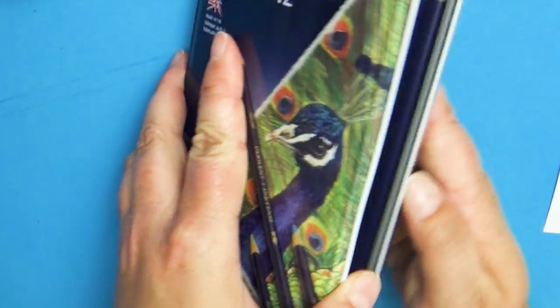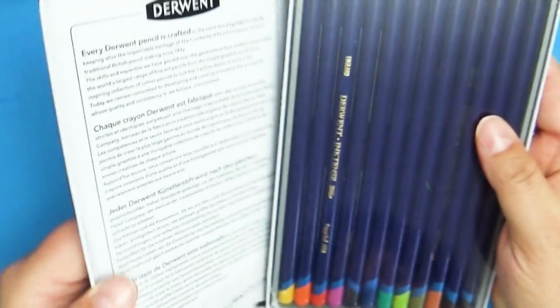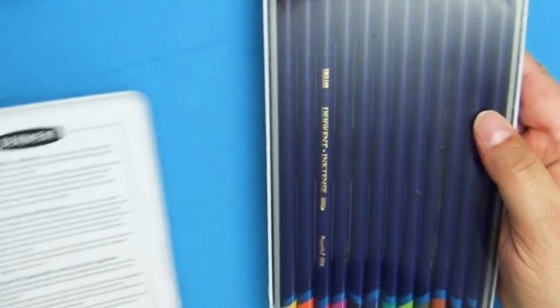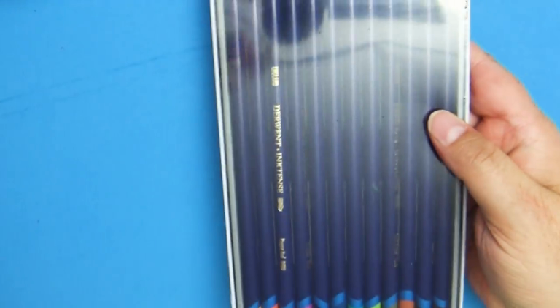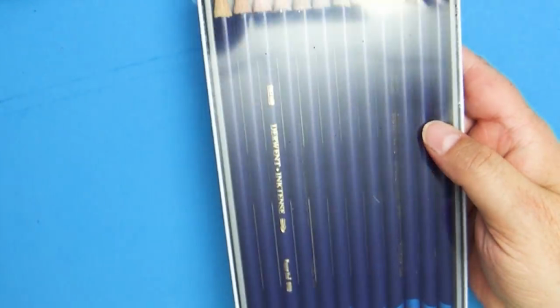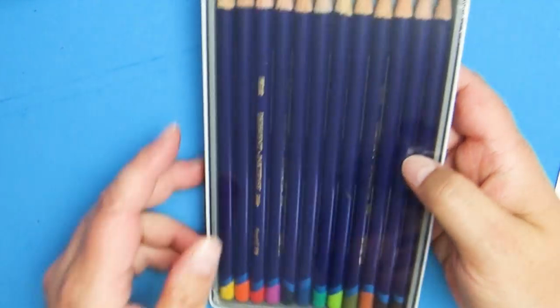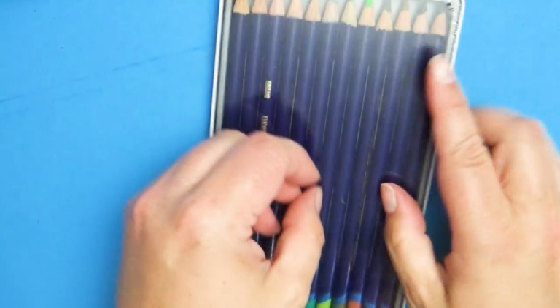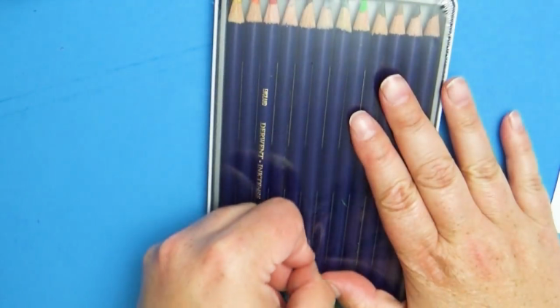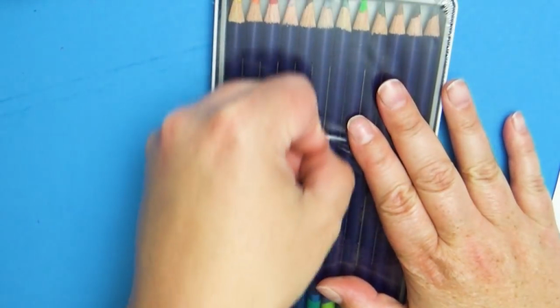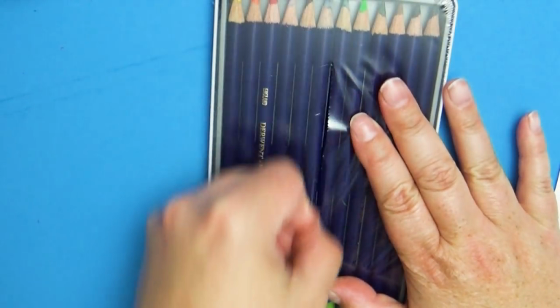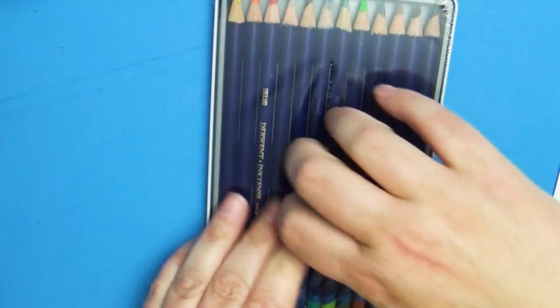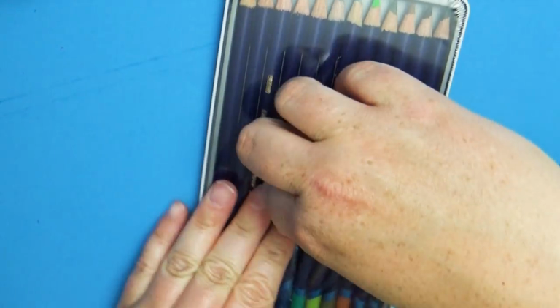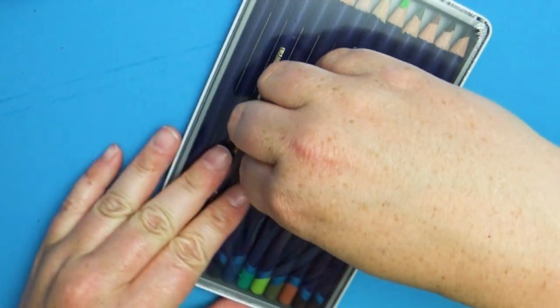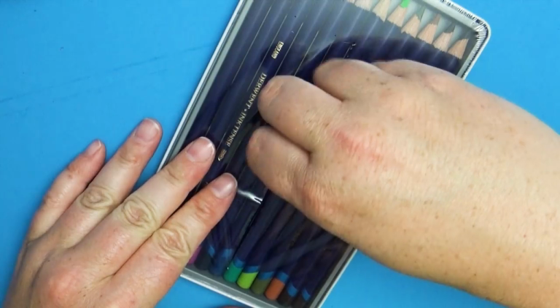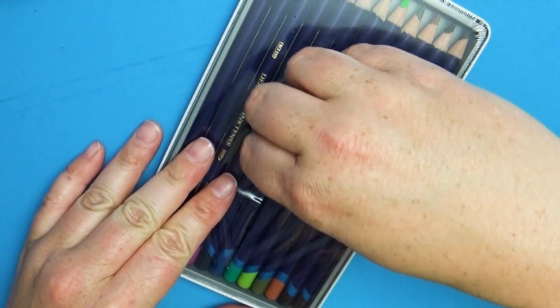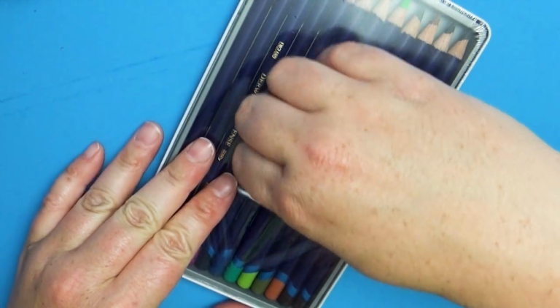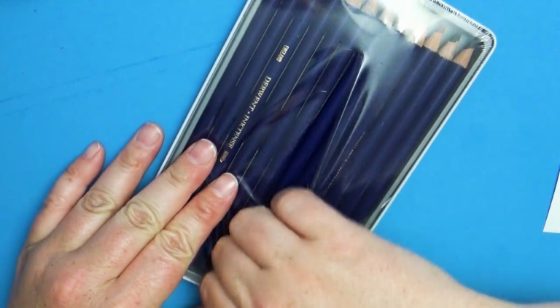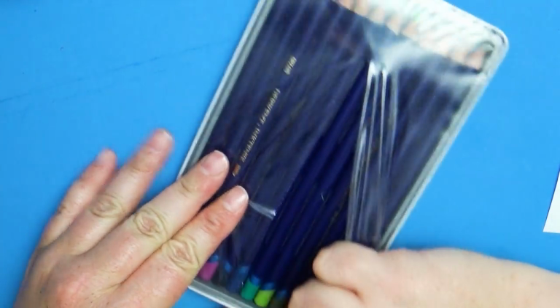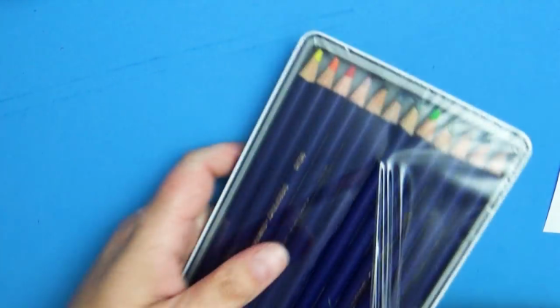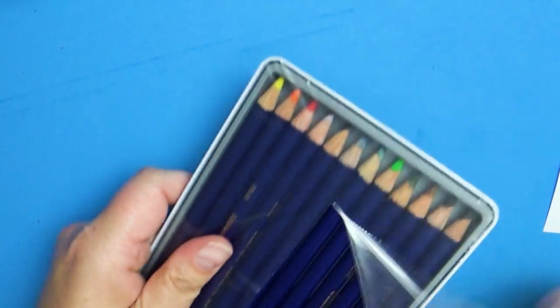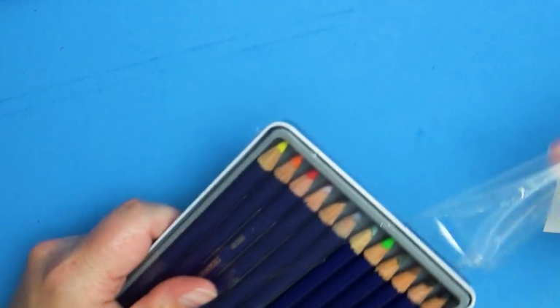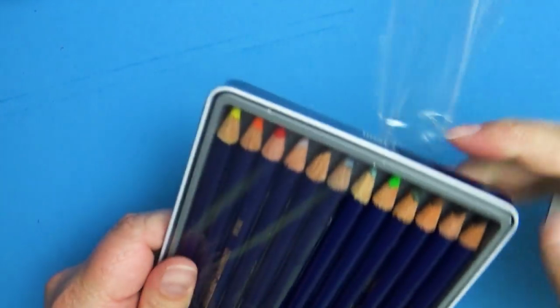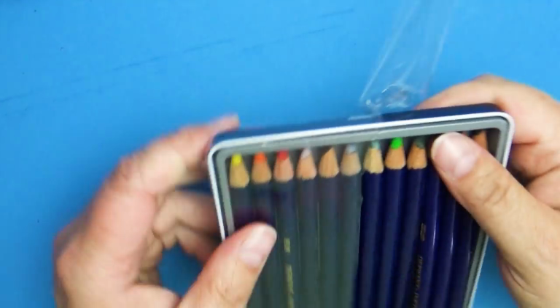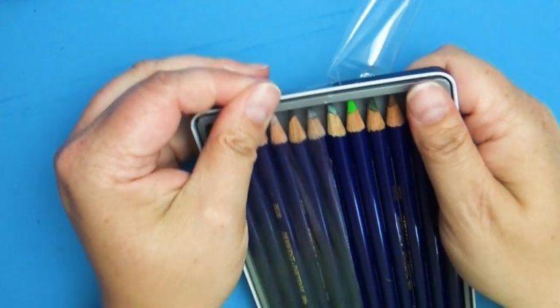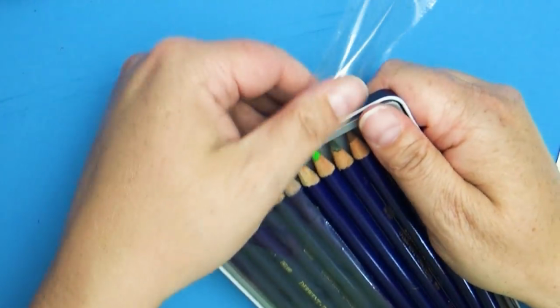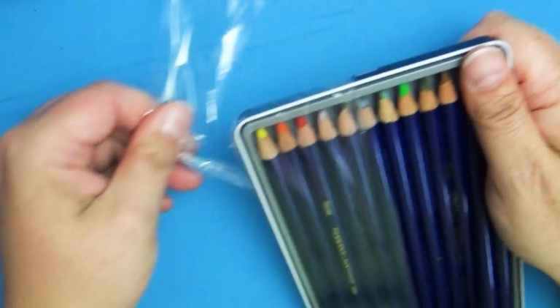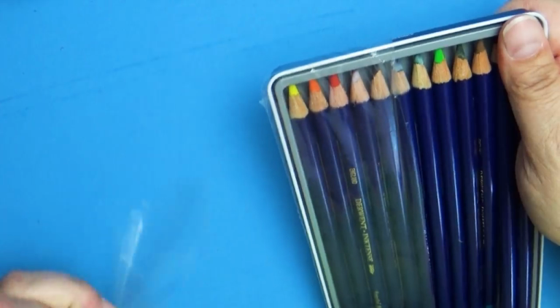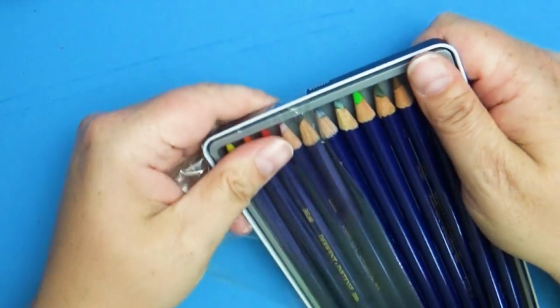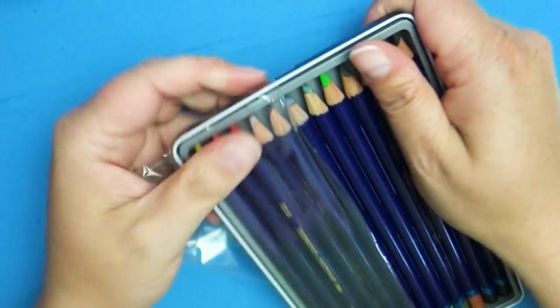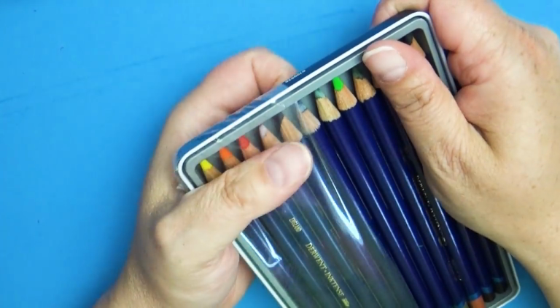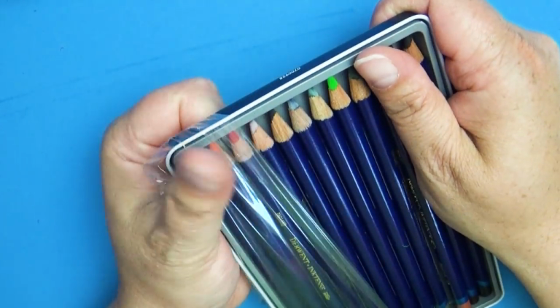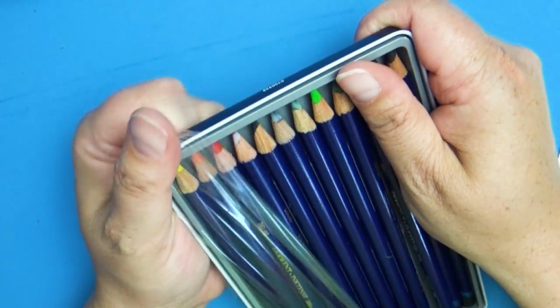I've never tried this product out before. The closest I've ever come to was watercolor color pencils, which I'm not a big fan of, but I saw some other artists talking about these and they looked super exciting, so I decided to buy a set off of Amazon and try them out.